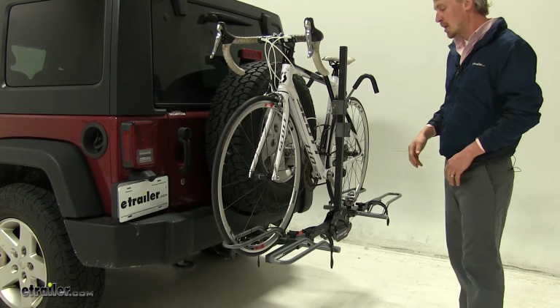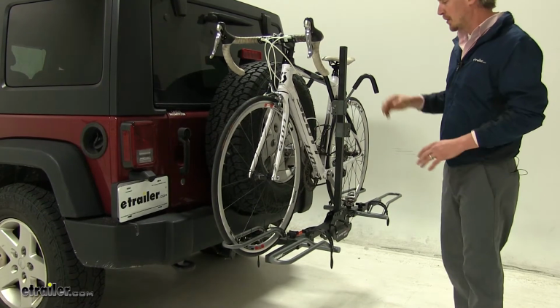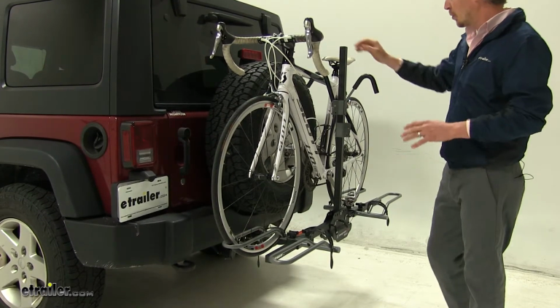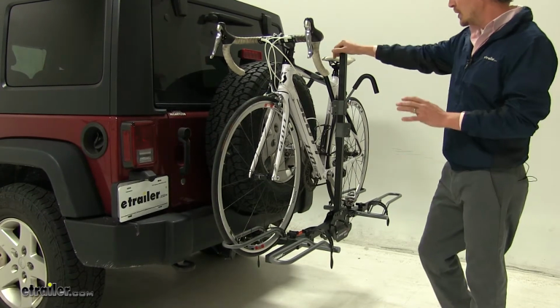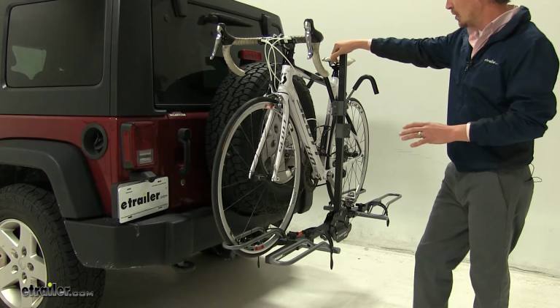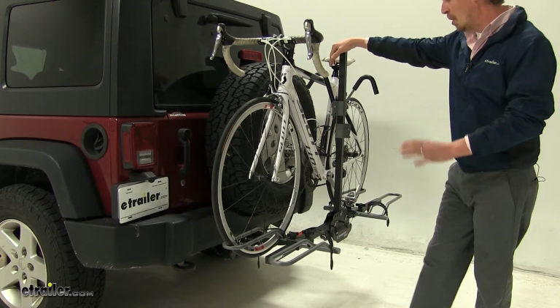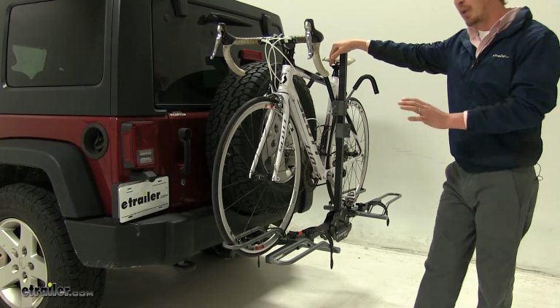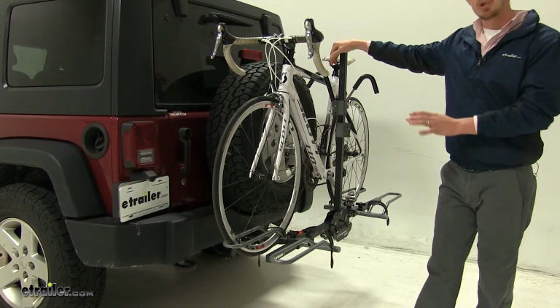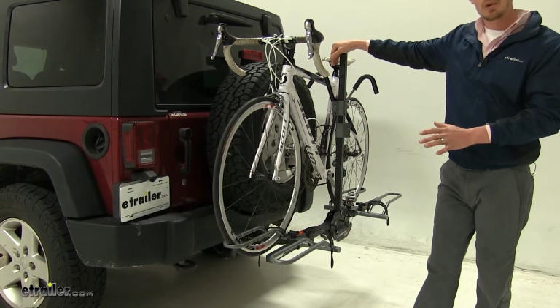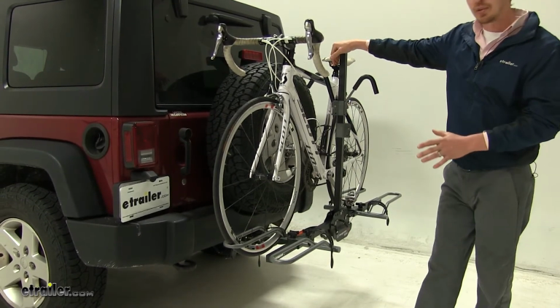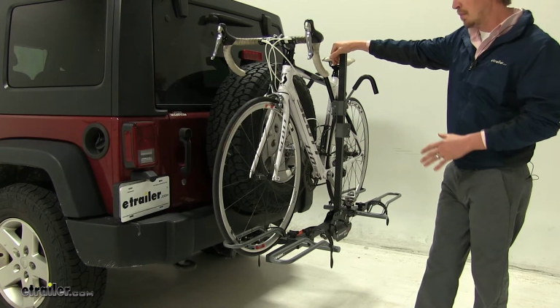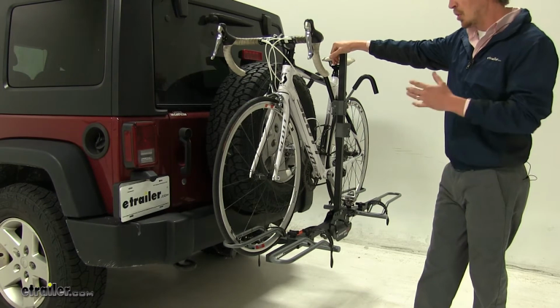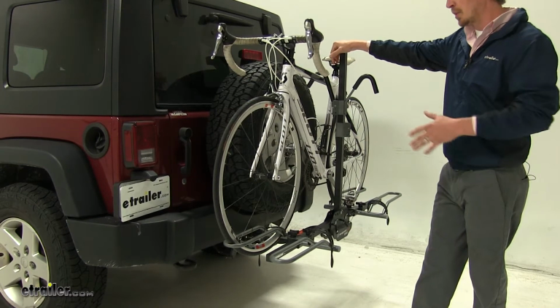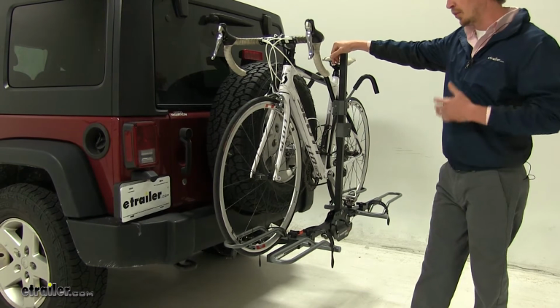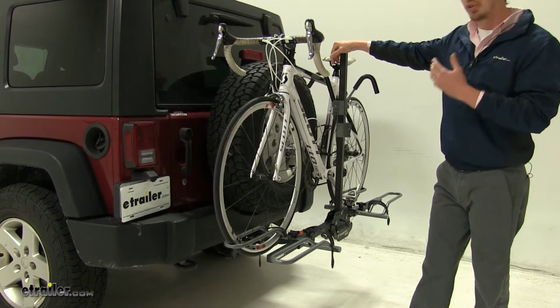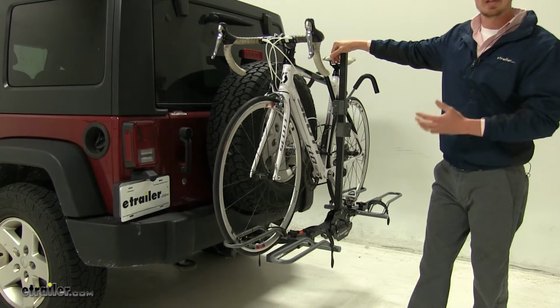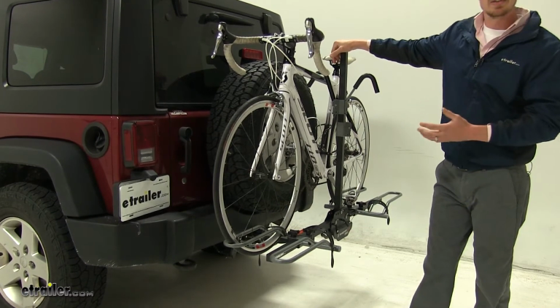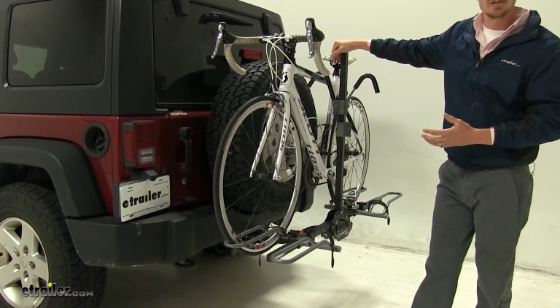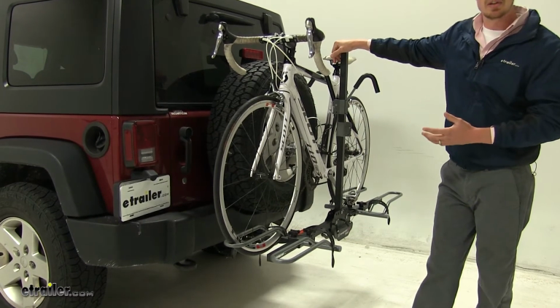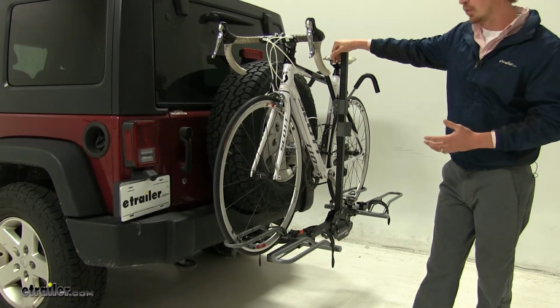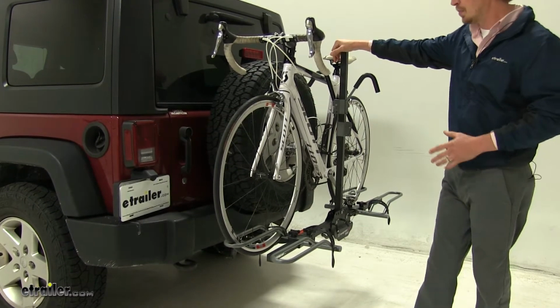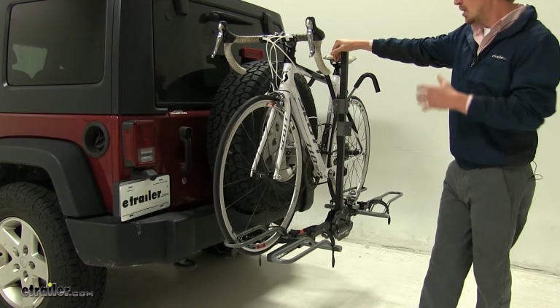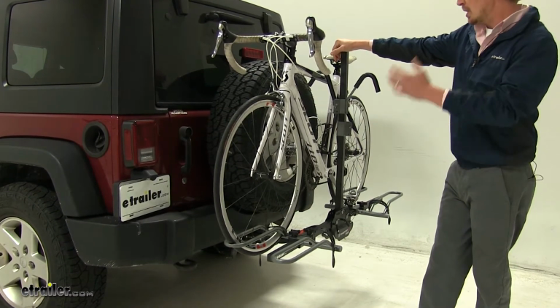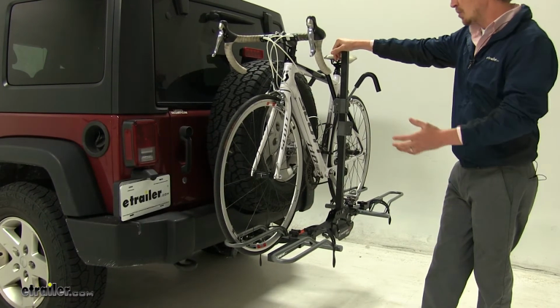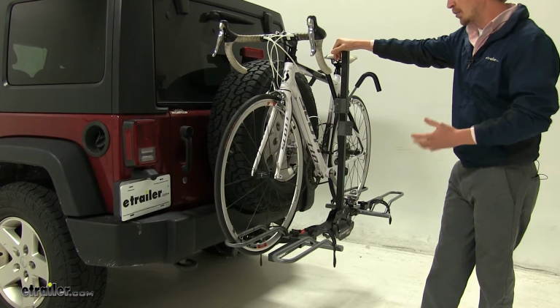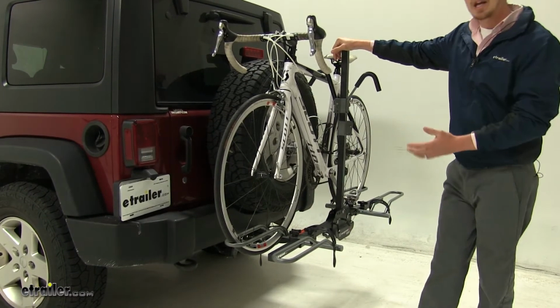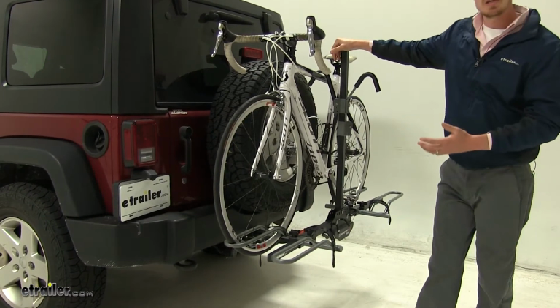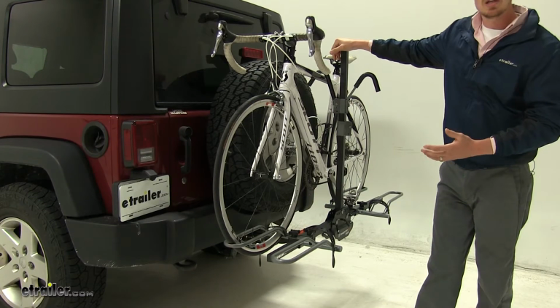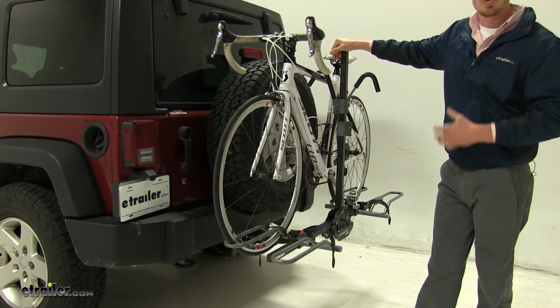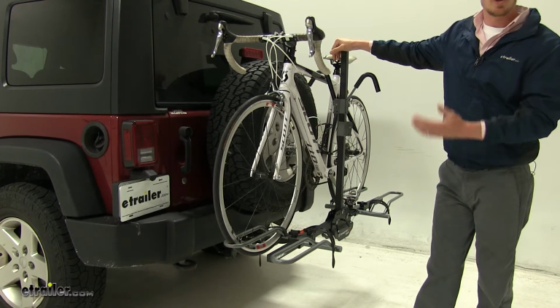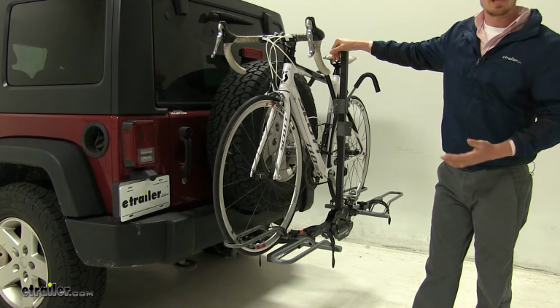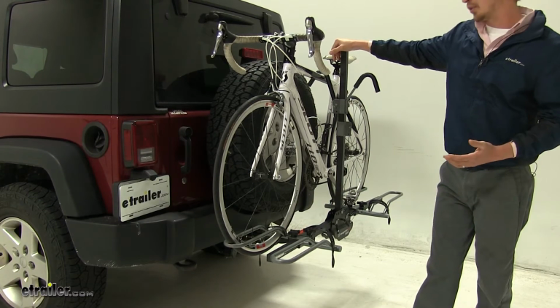This is one of eTrailer's most popular bike racks, mostly because of how simple and easy it is to use. You can get your bikes from A to B without any hassle.